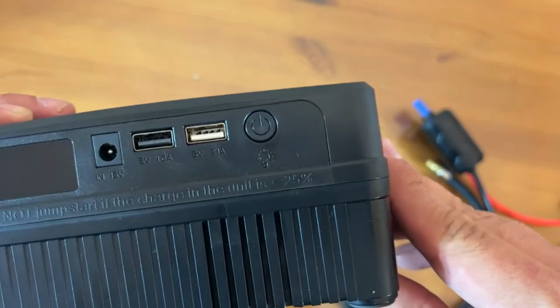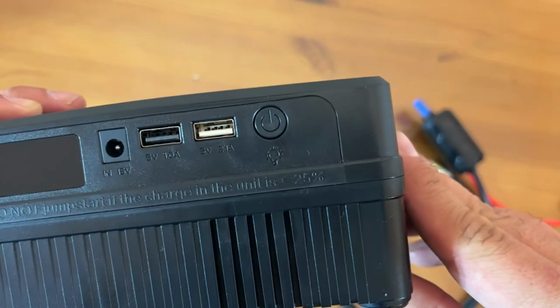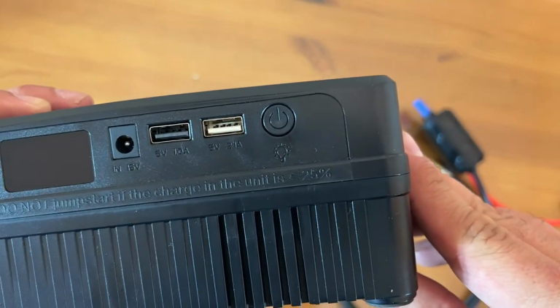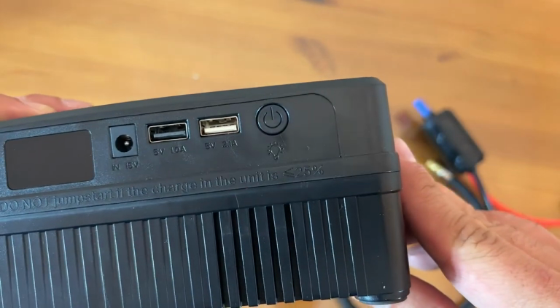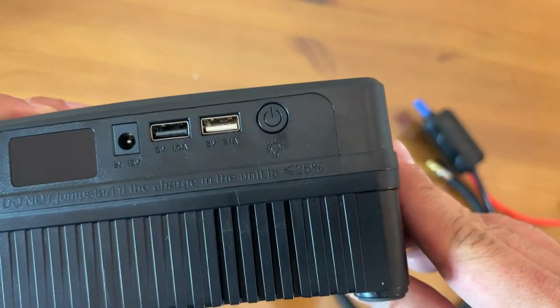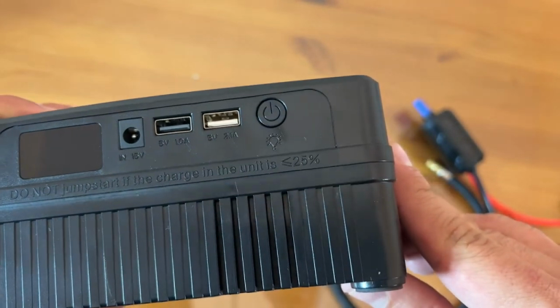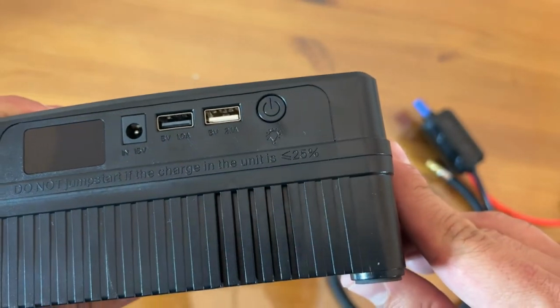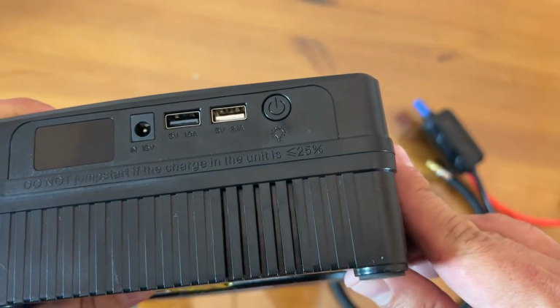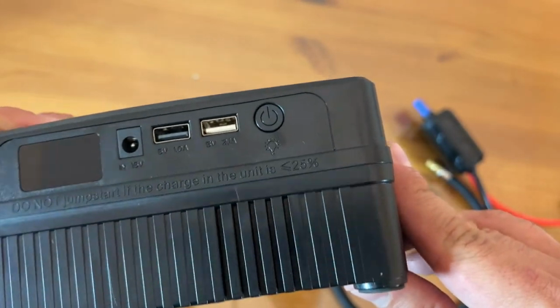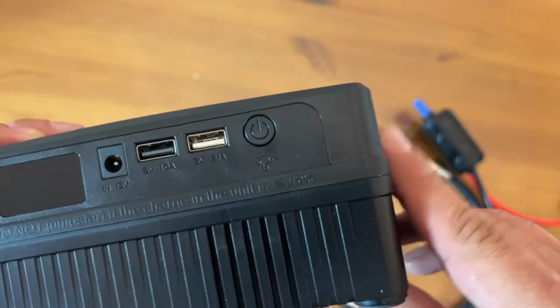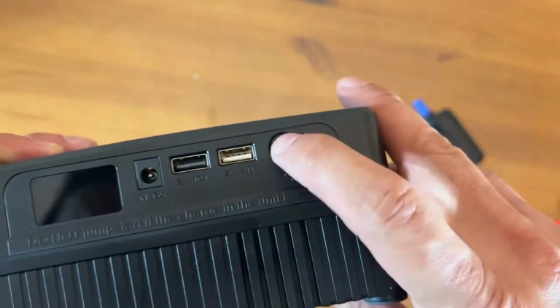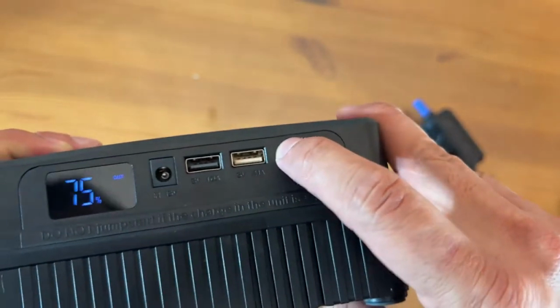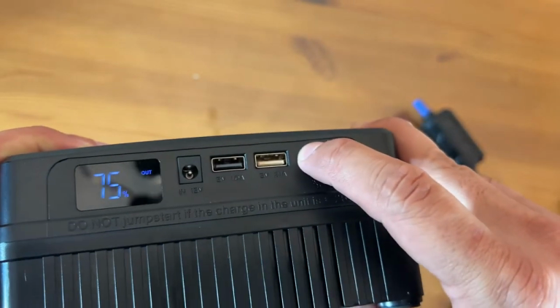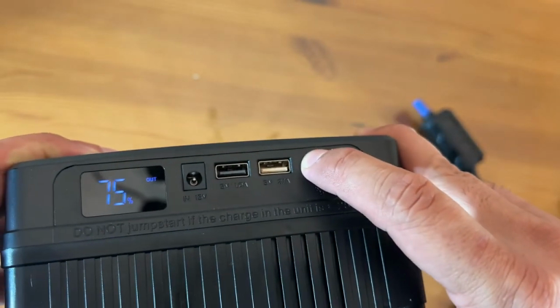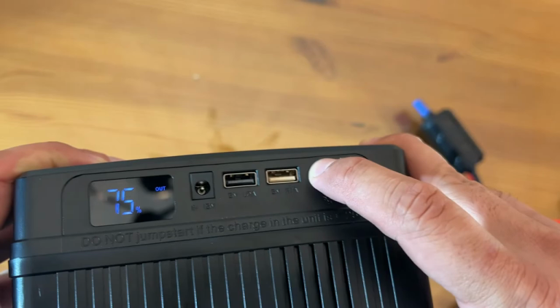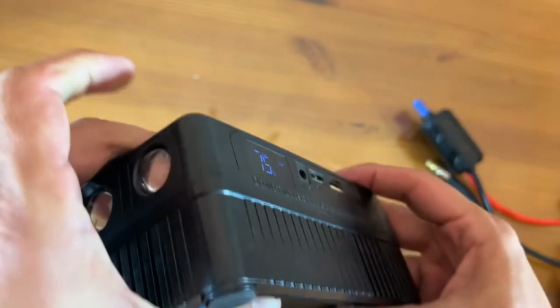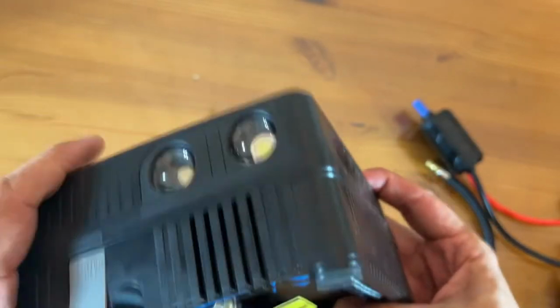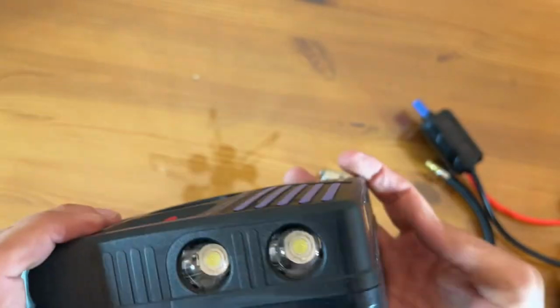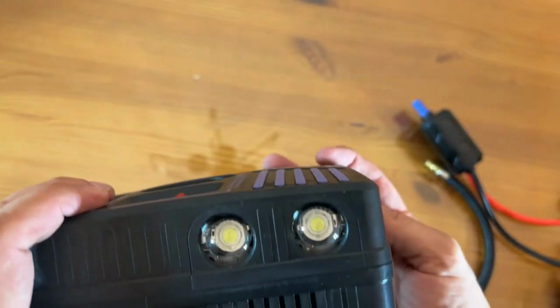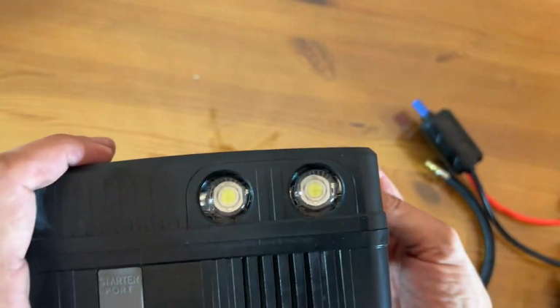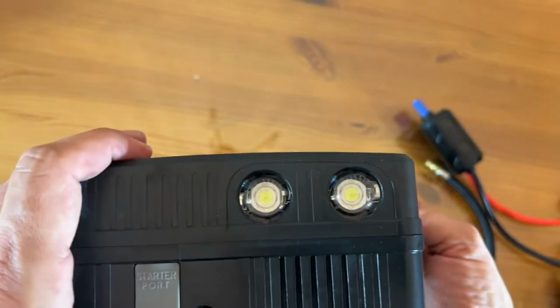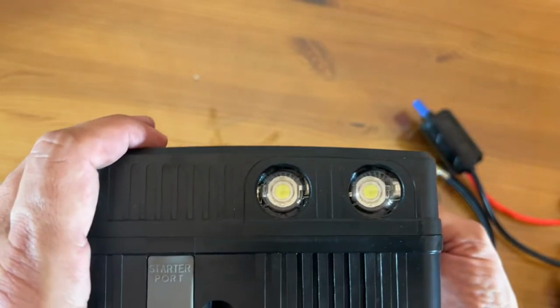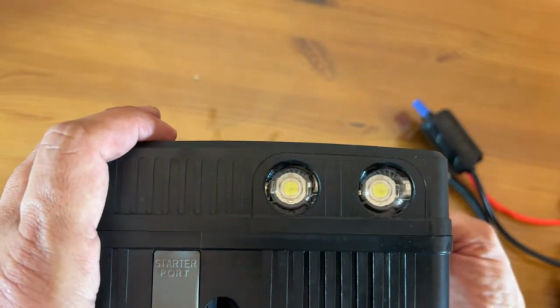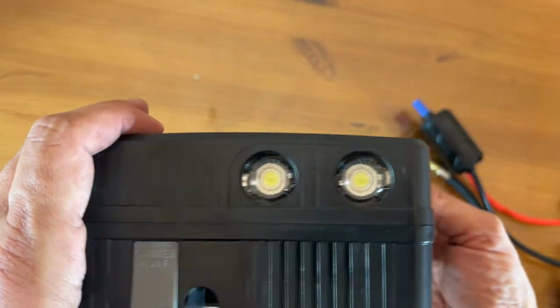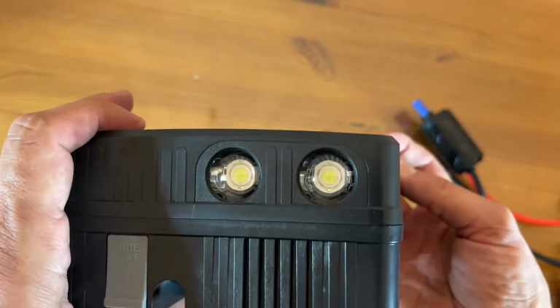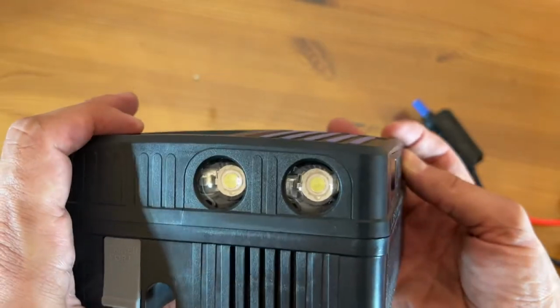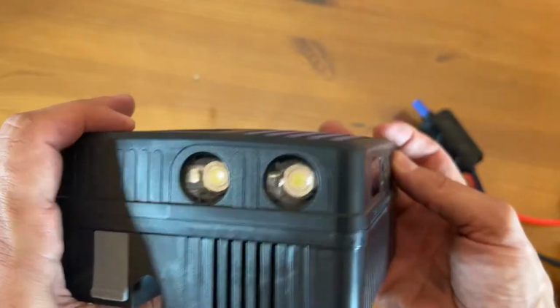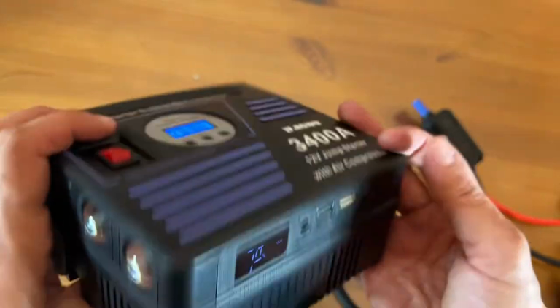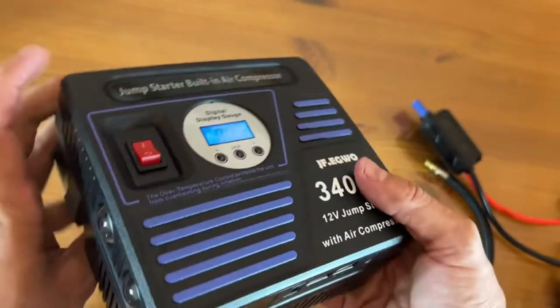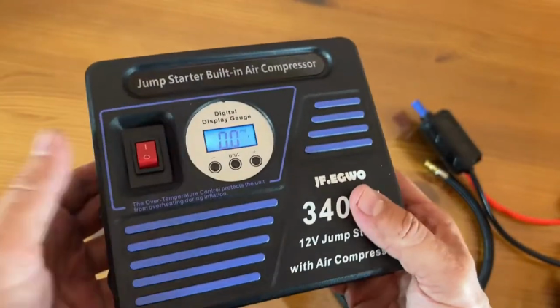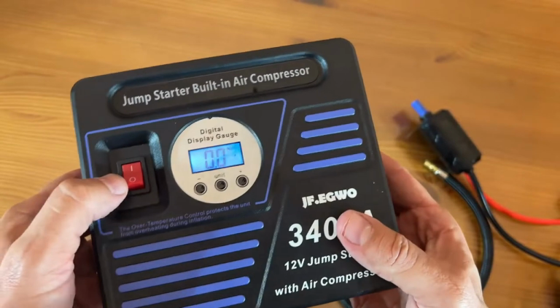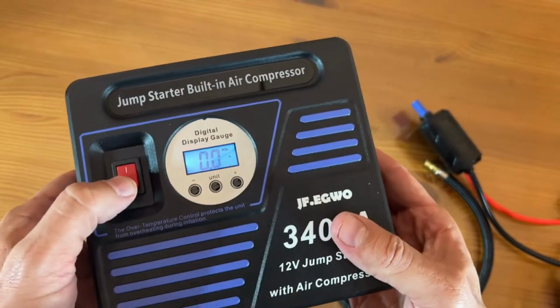You've got your 15 volt input, and the light on the side. Yeah, lights on the side, which is going to be fantastic as well. So many fun things here.